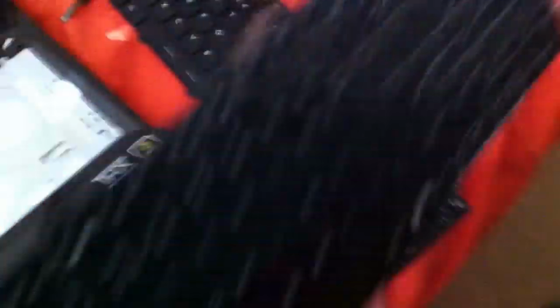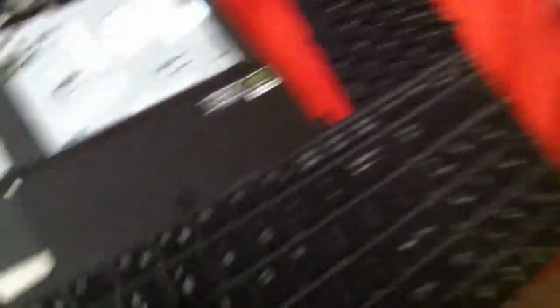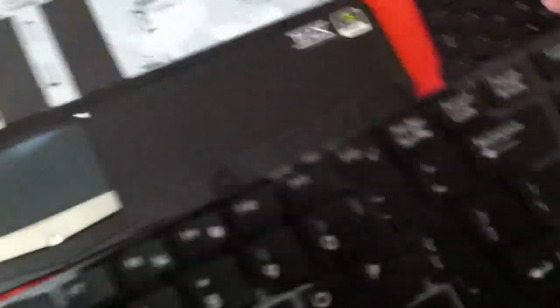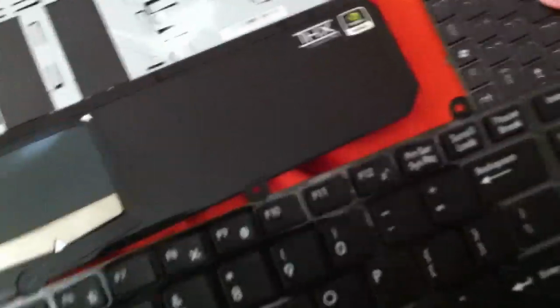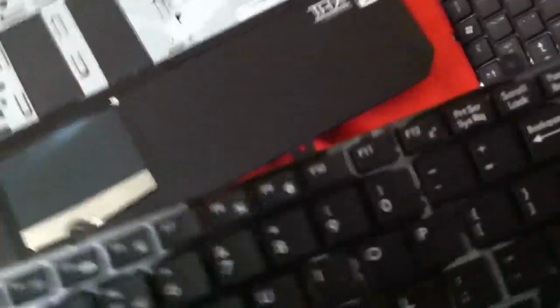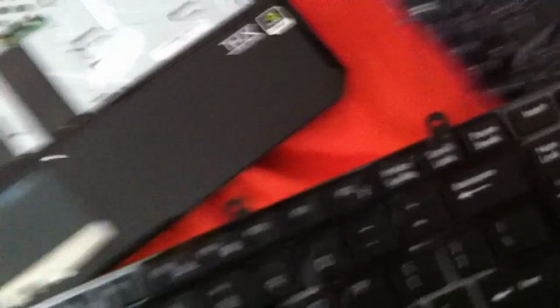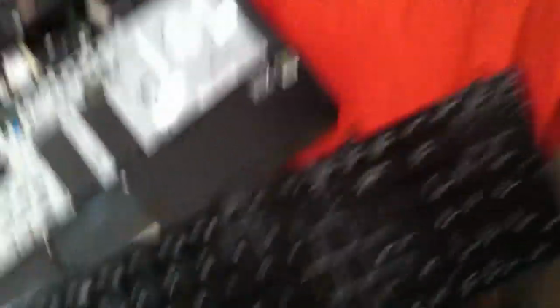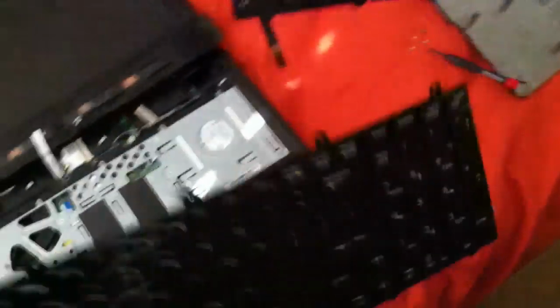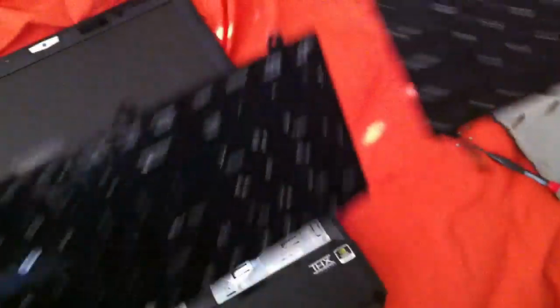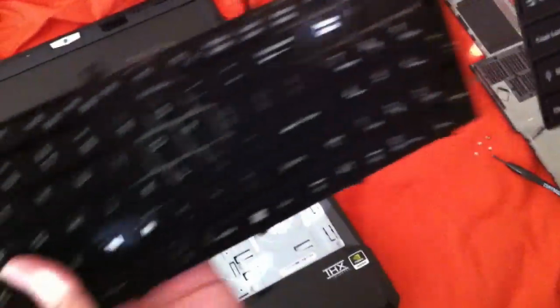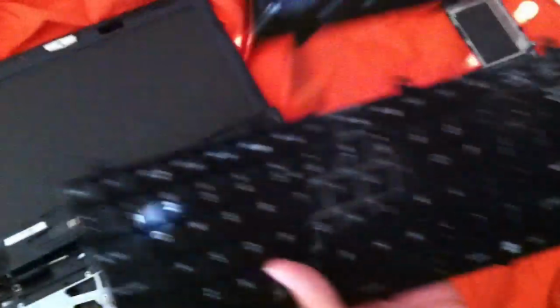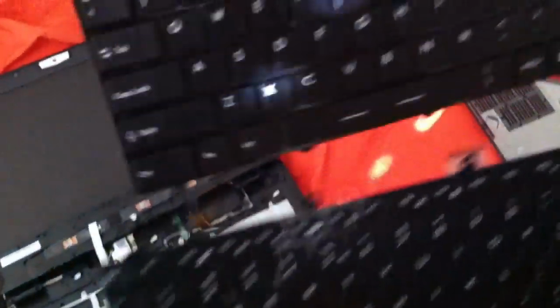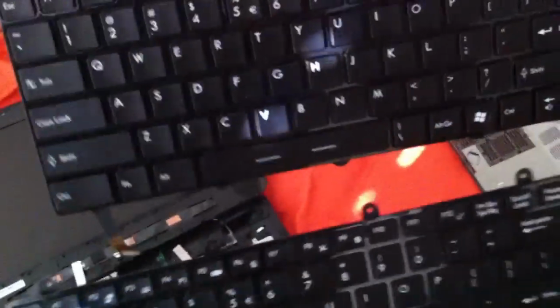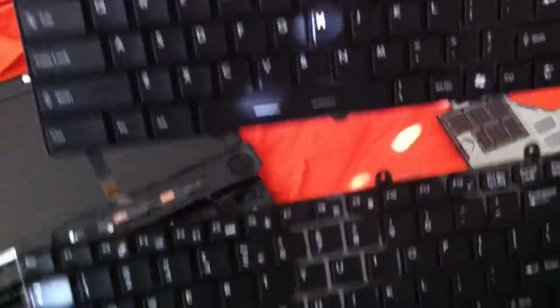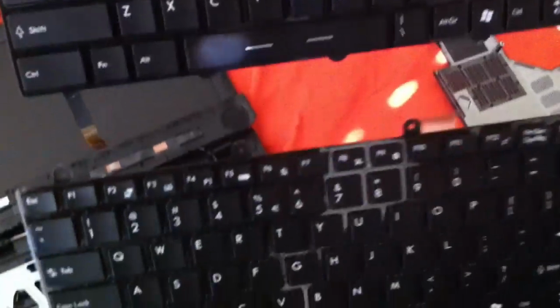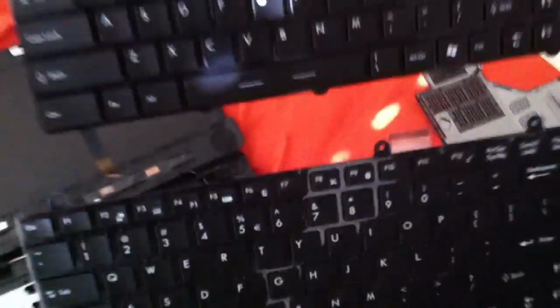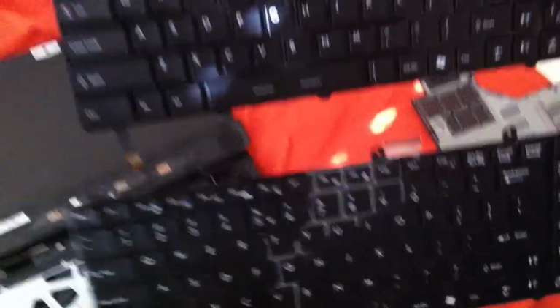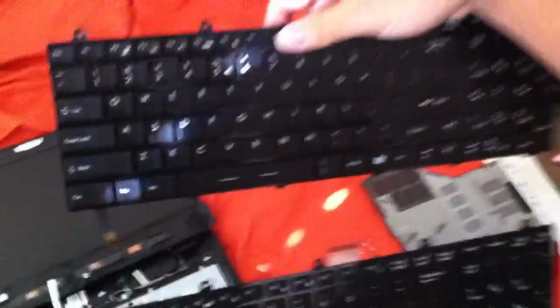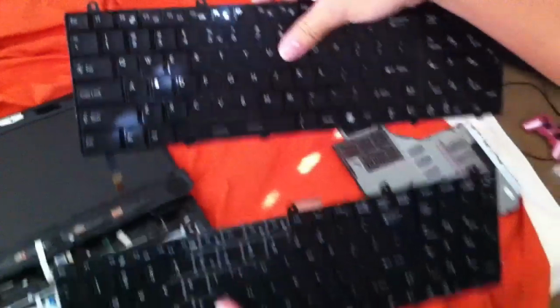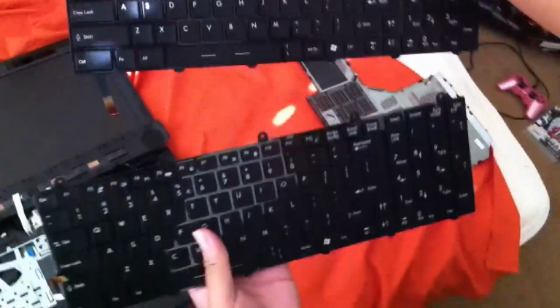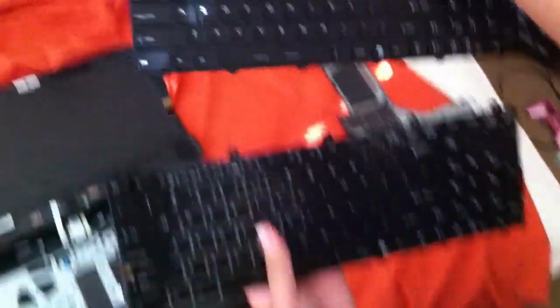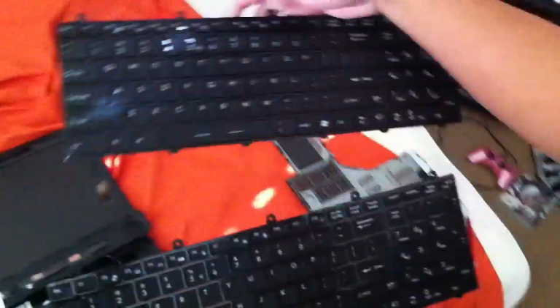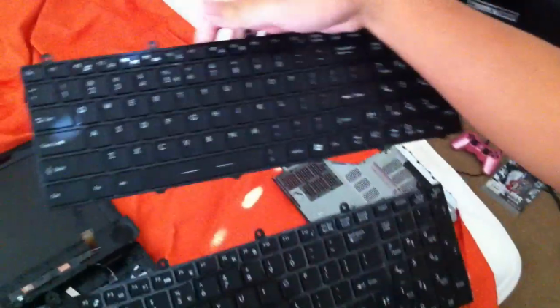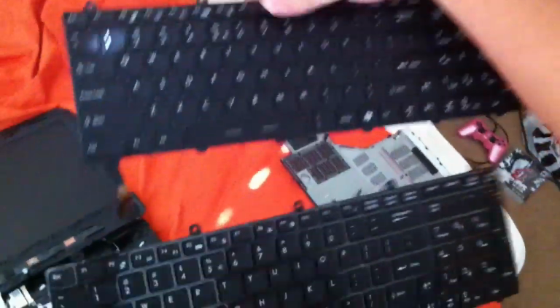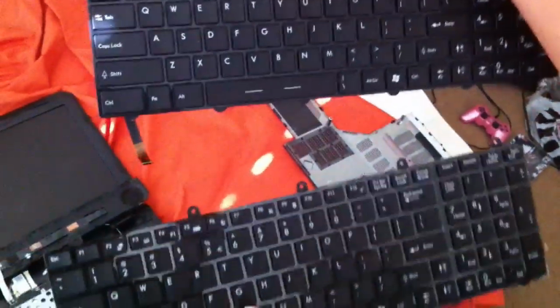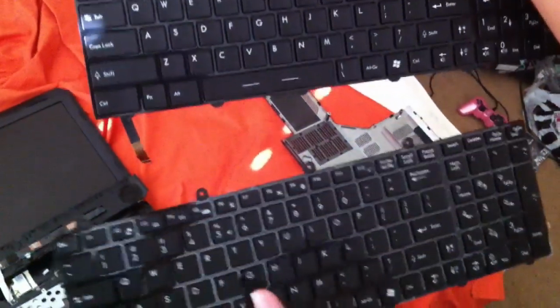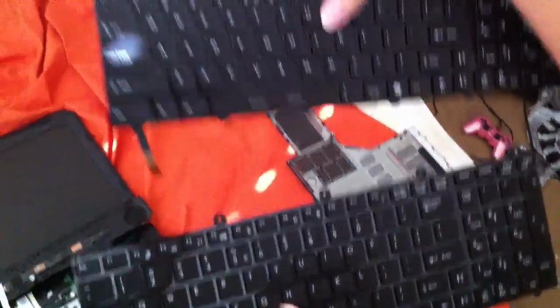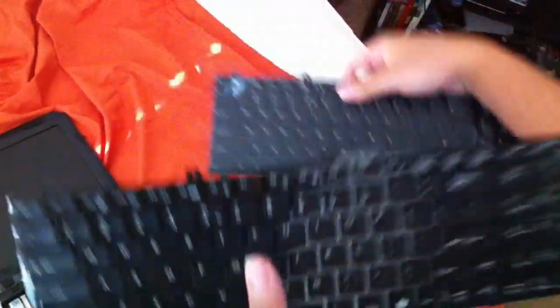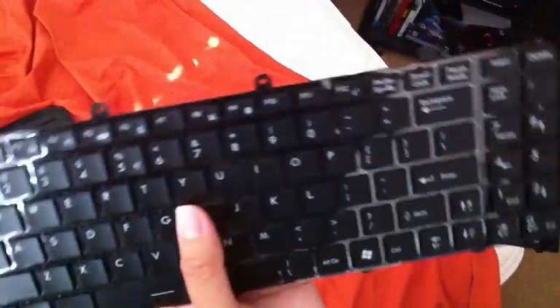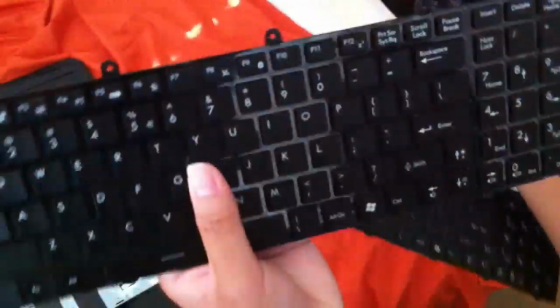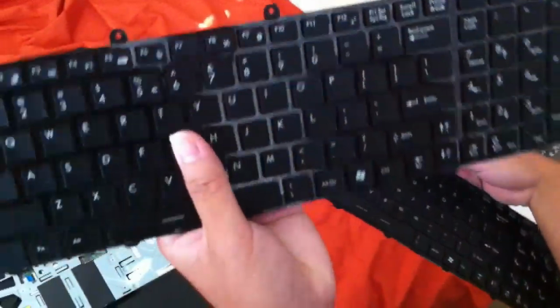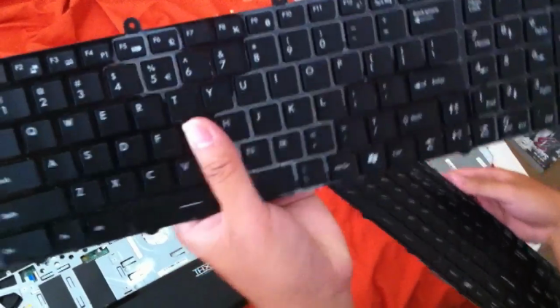And here is the SteelSeries keyboard. As you can see, they are identical — same layout, everything. If they're not lit up, you can't tell the difference. And this is the new one that I got.